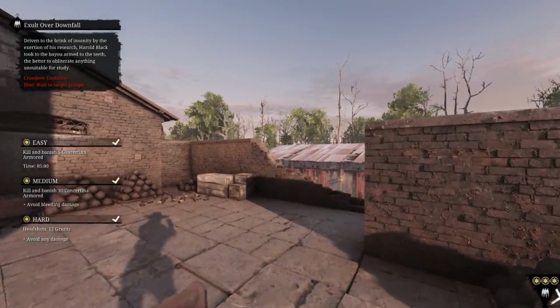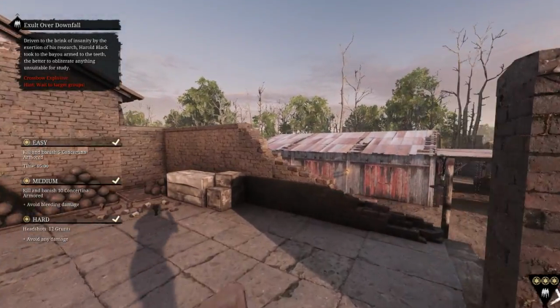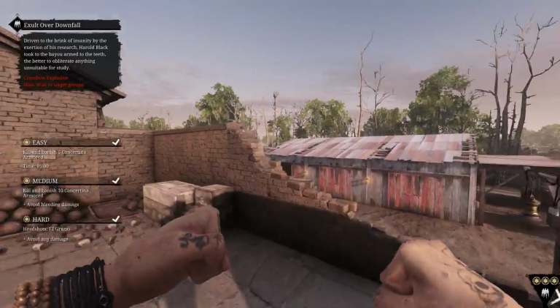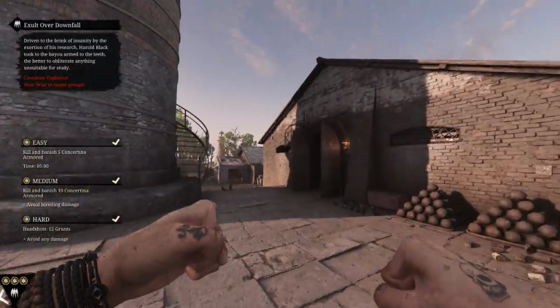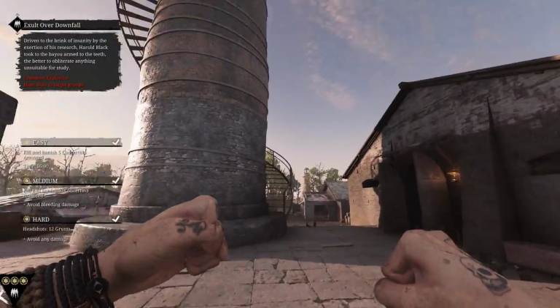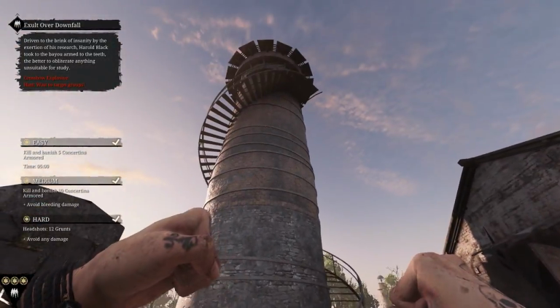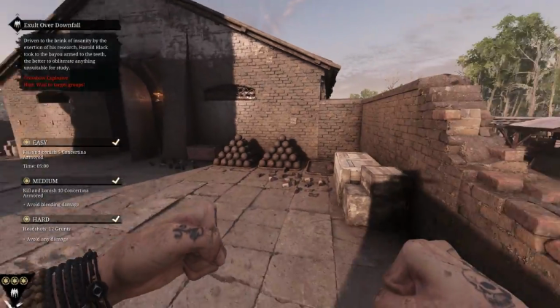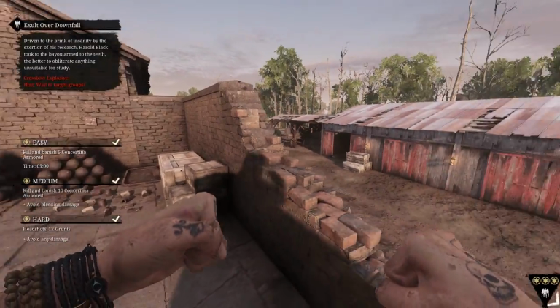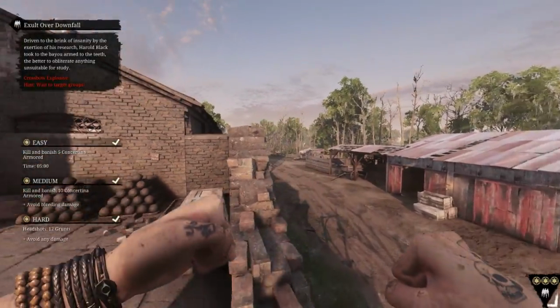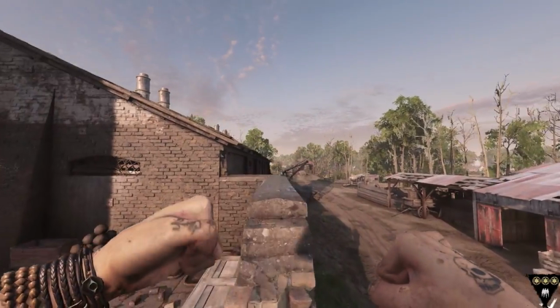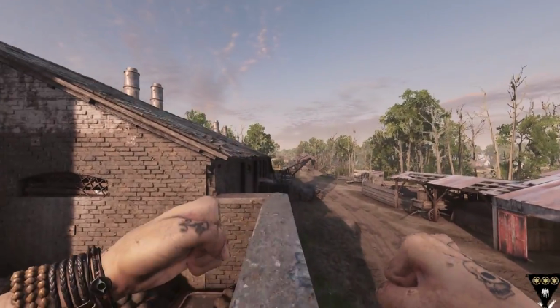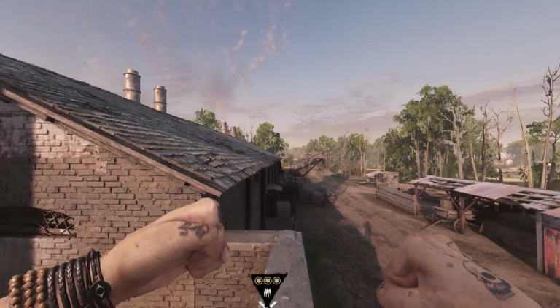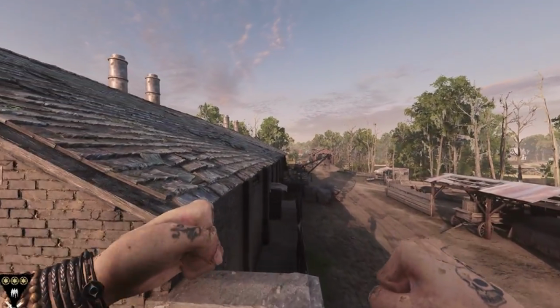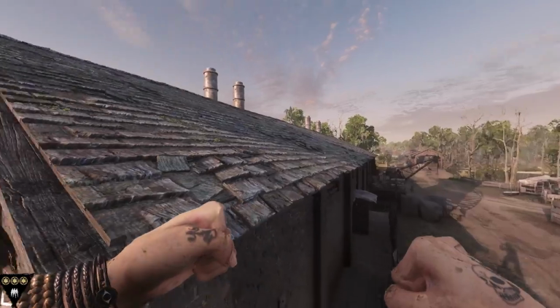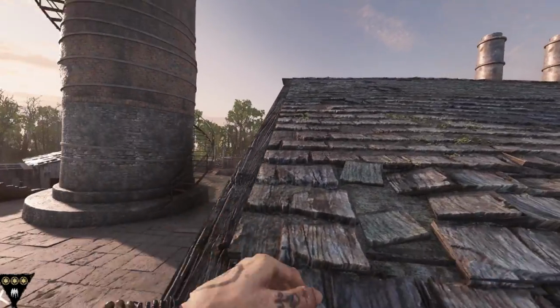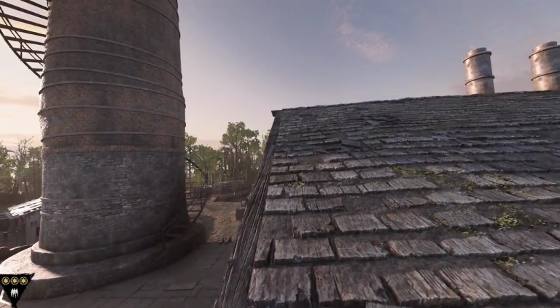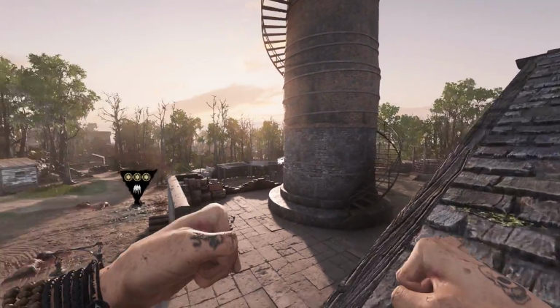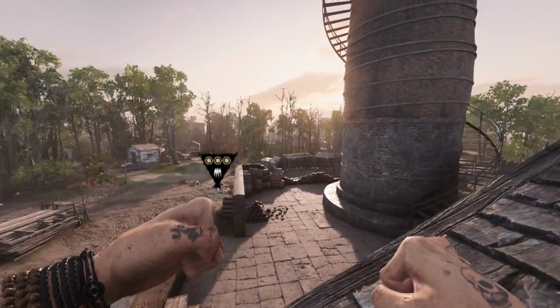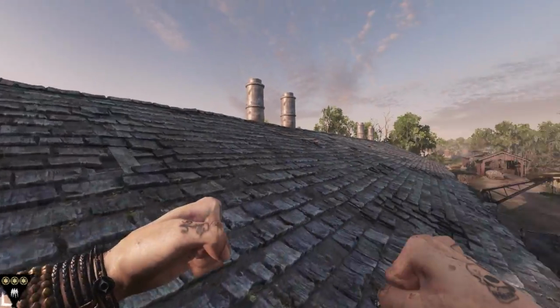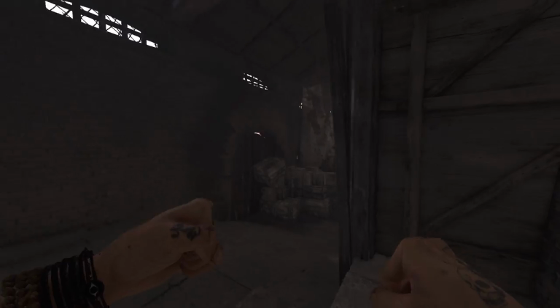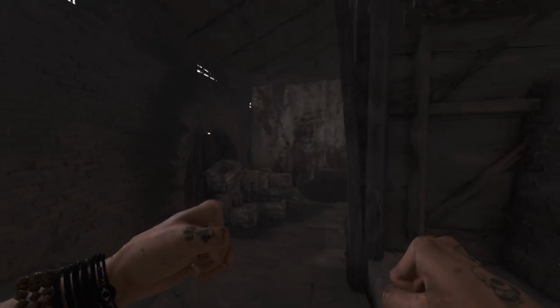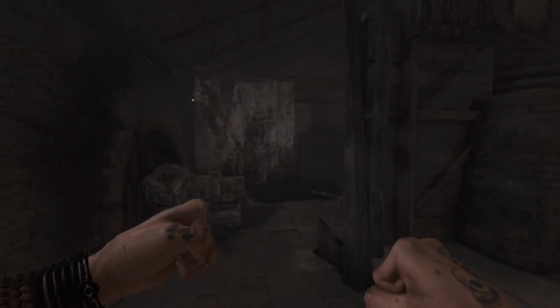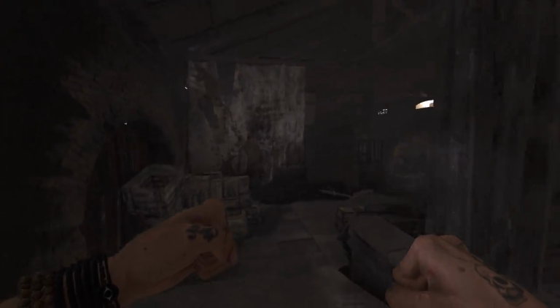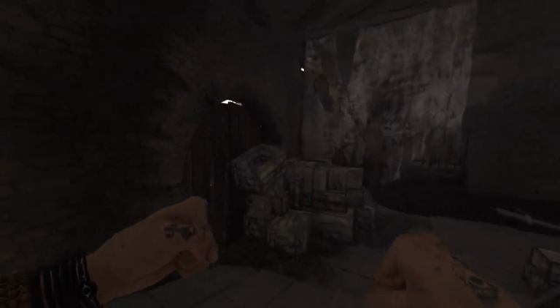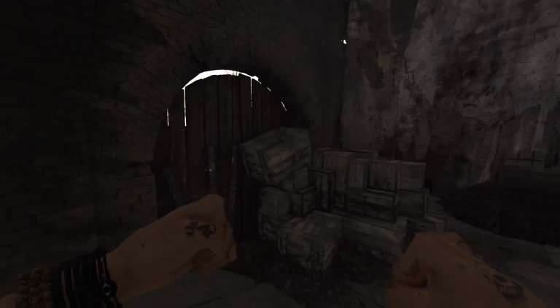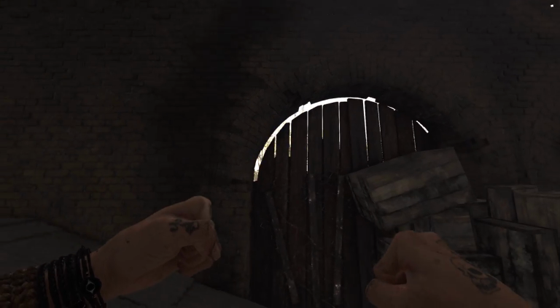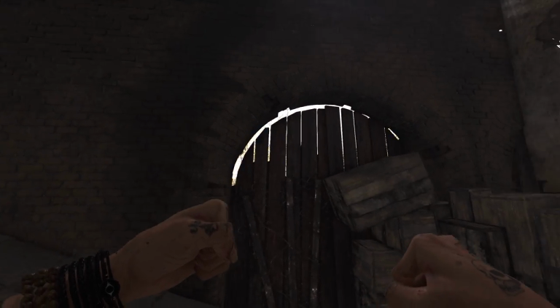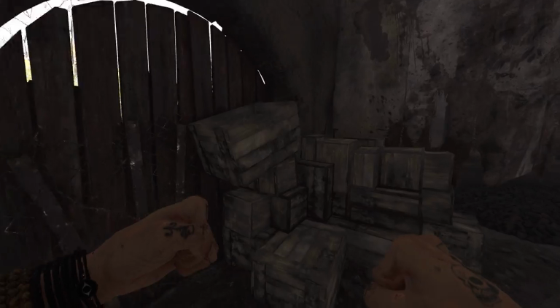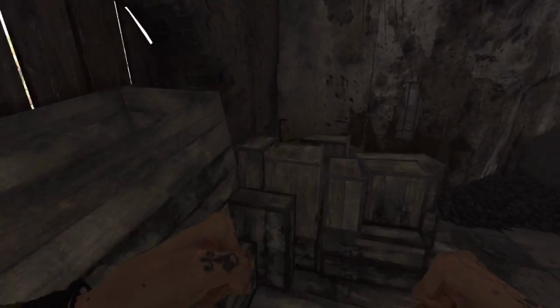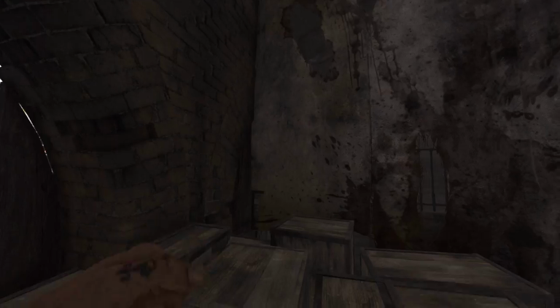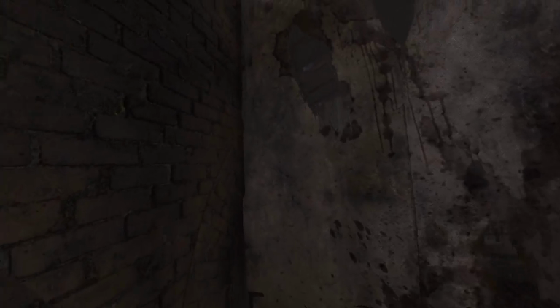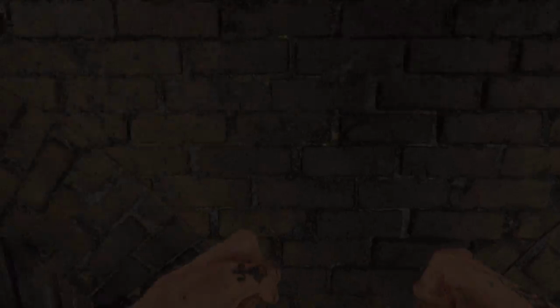For easy roof access on the south side of the compound near the tower, you can run along the wall and mantle up onto the roof. Going inside one last time, there is a spot here where you can see out of this wood gate — just jump onto these boxes here.